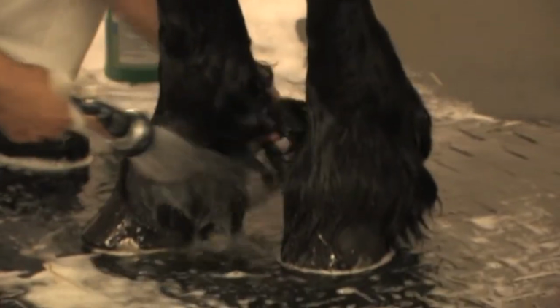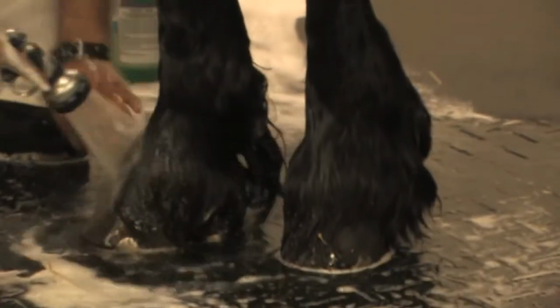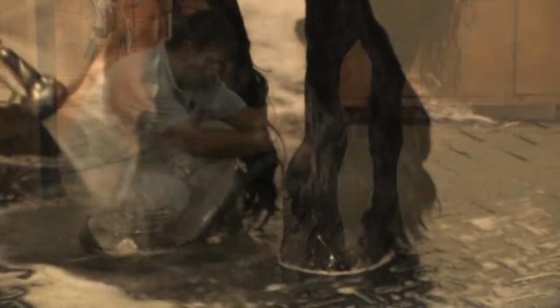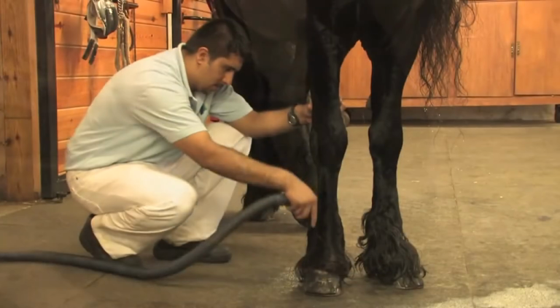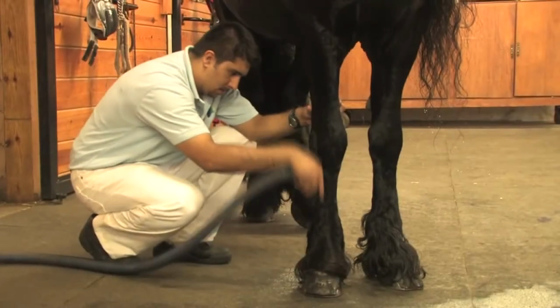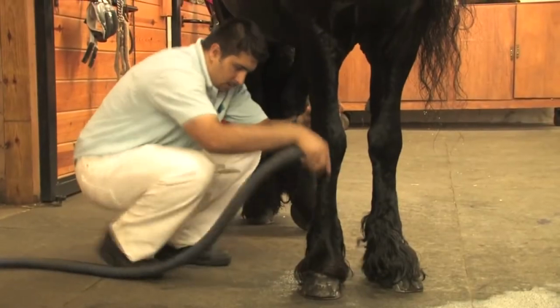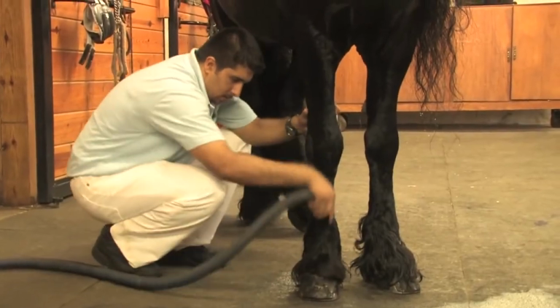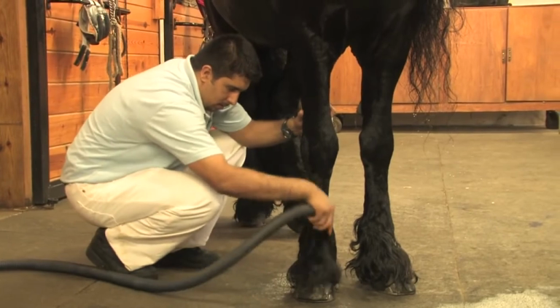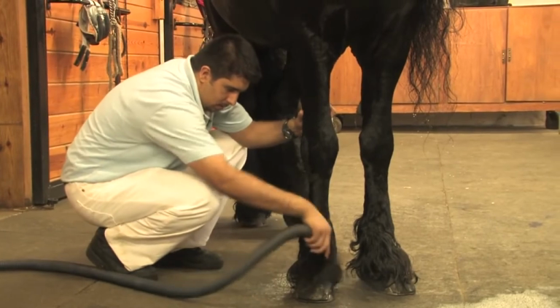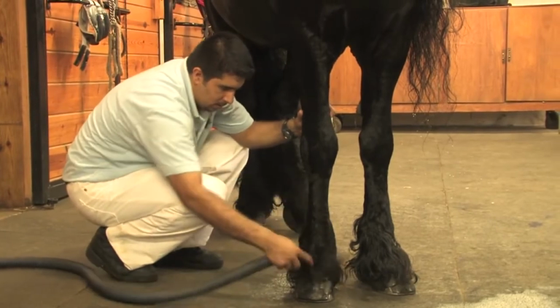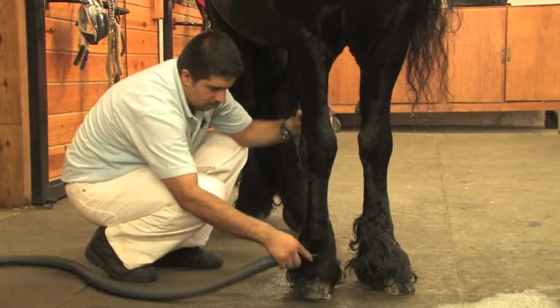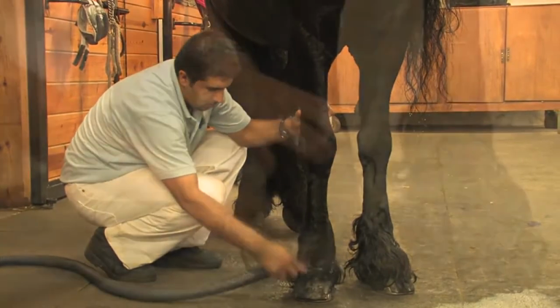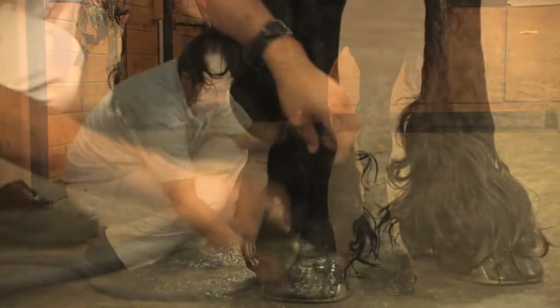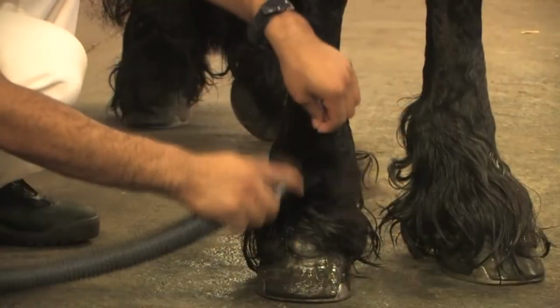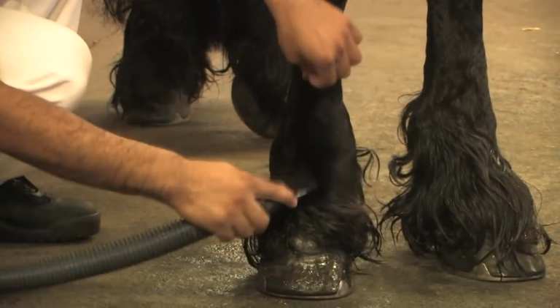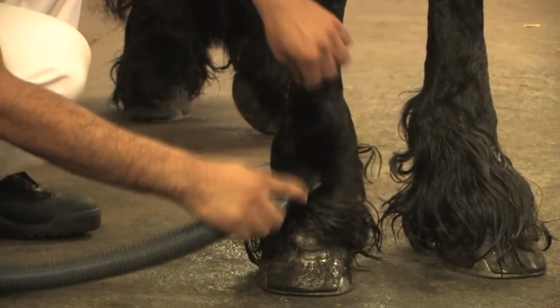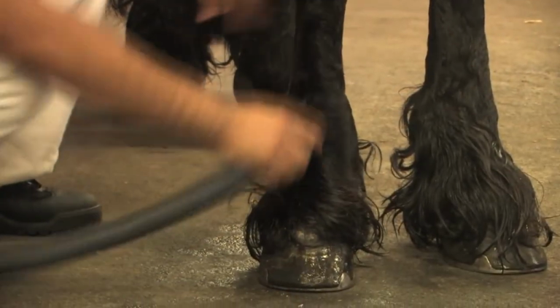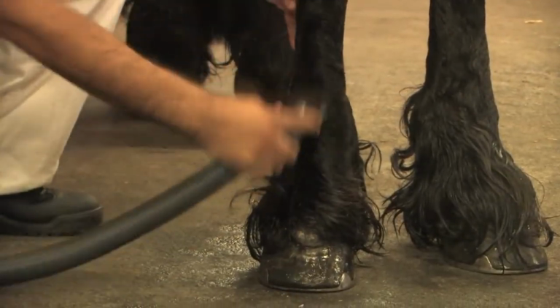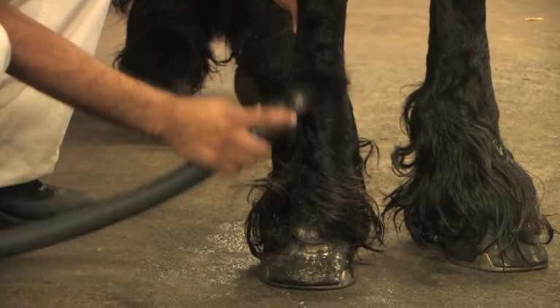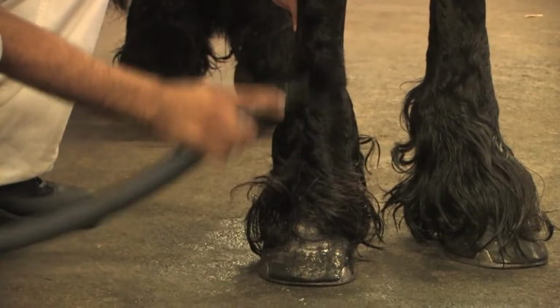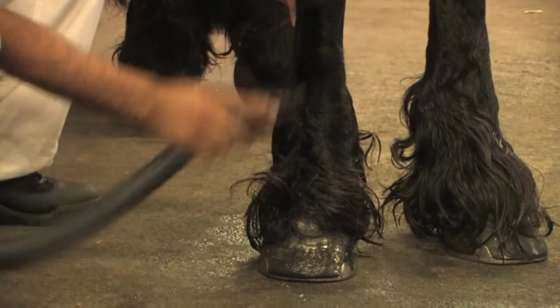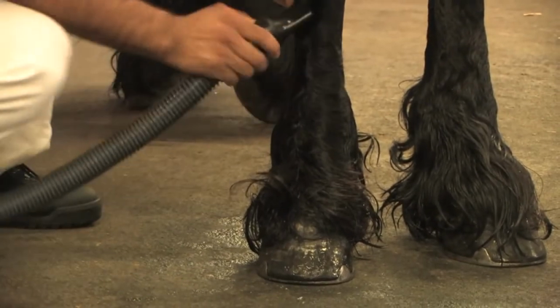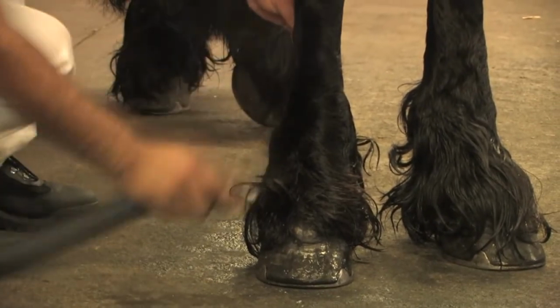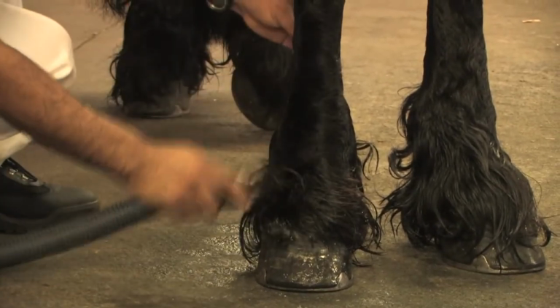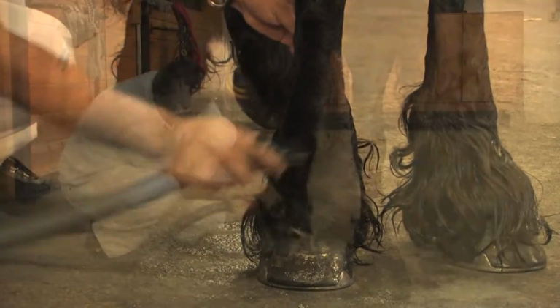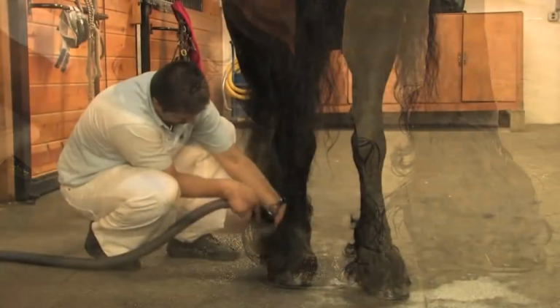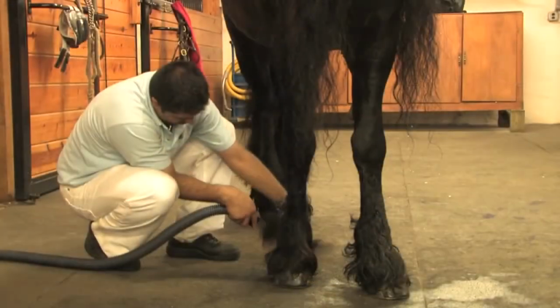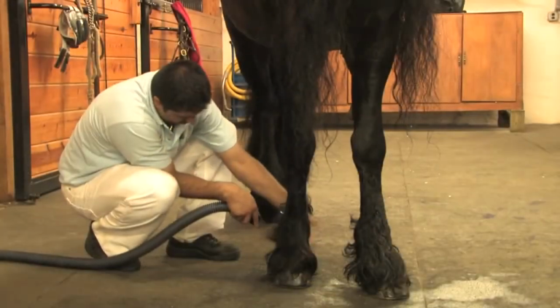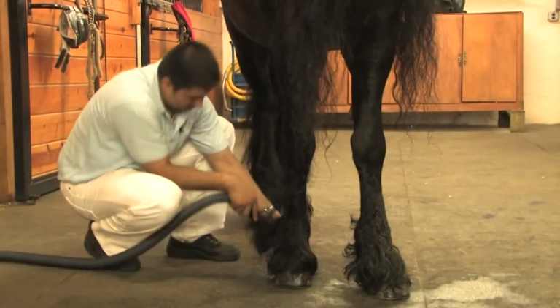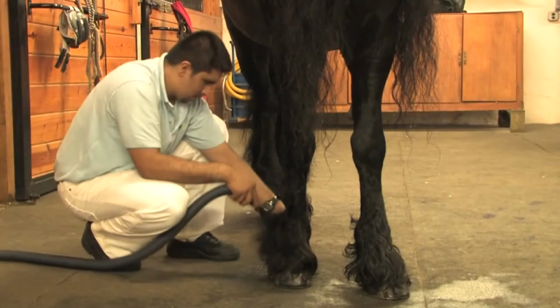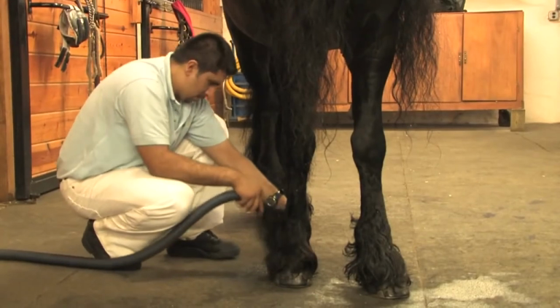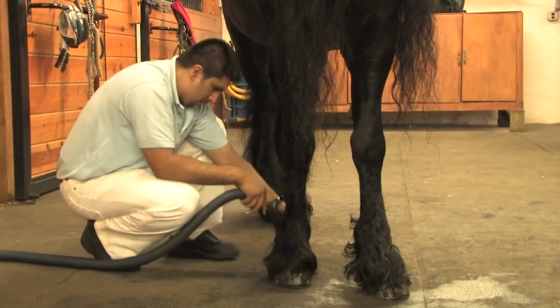Once the hair has been thoroughly rinsed, we then dry the feathers by hand, working section by section to ensure any moisture has been taken out. Typically, you won't want to wash the feathers more than a couple of times per week, as this will kill the good bacteria on the skin.